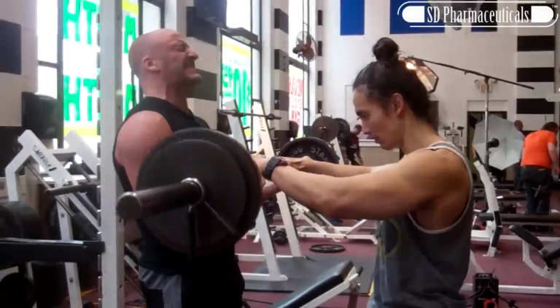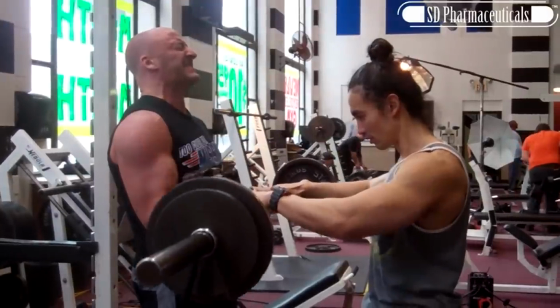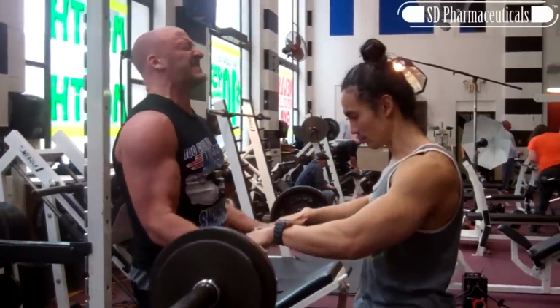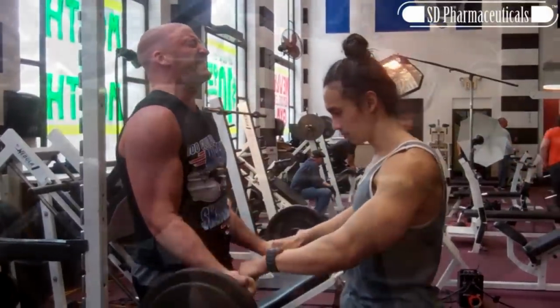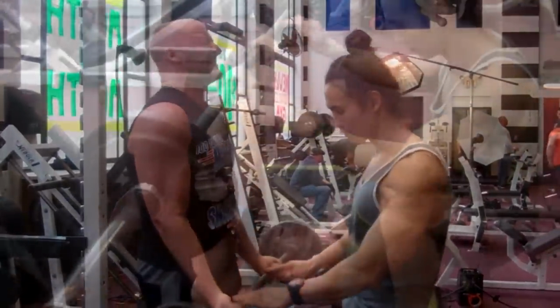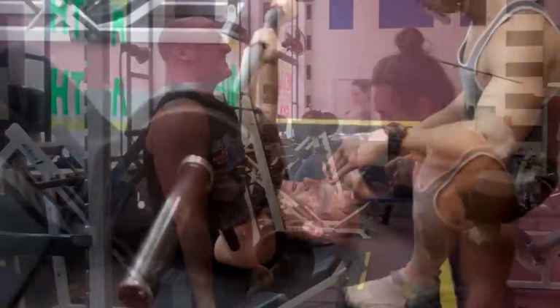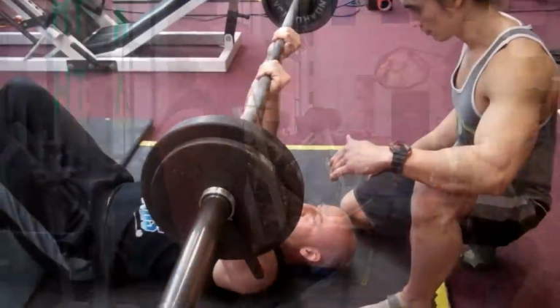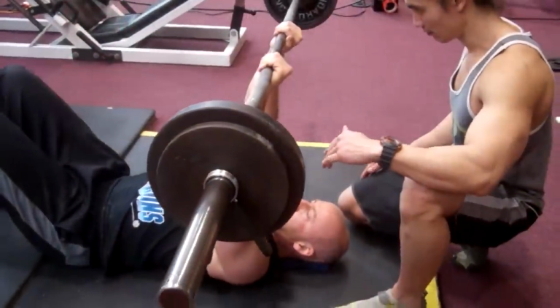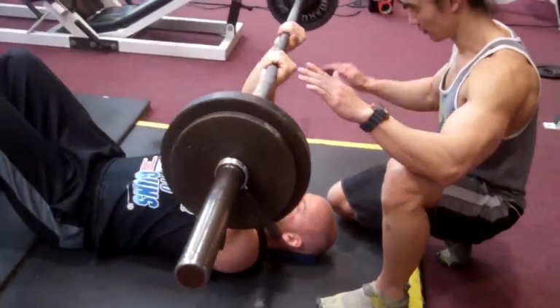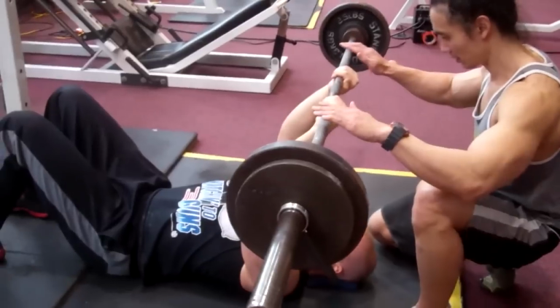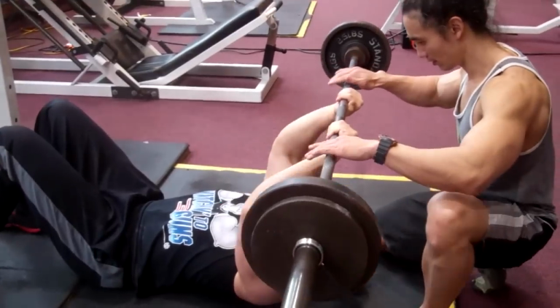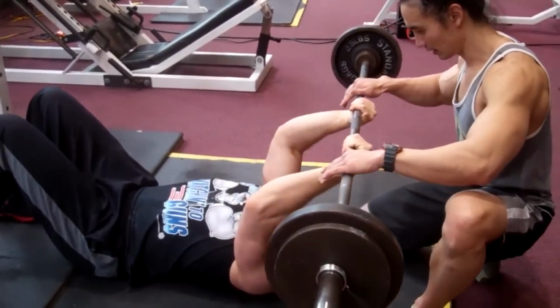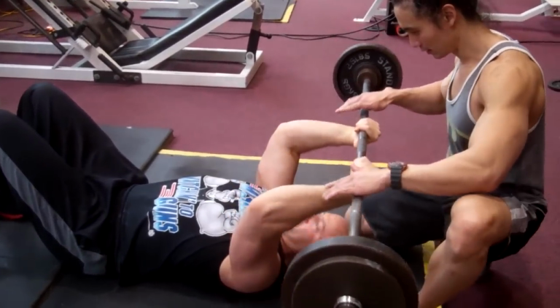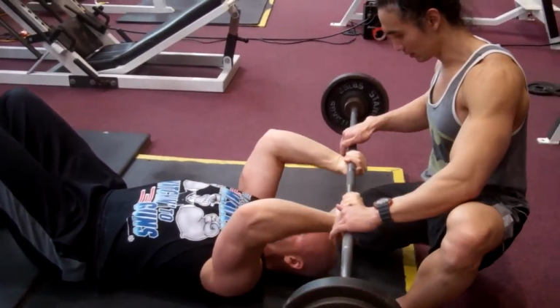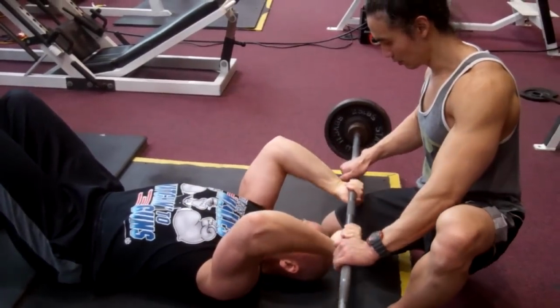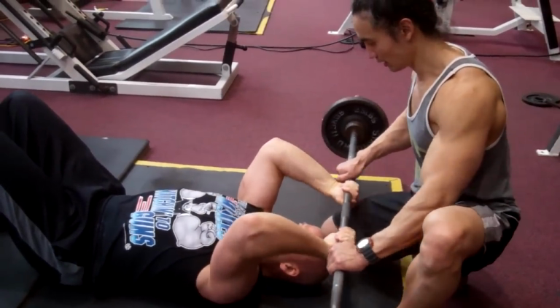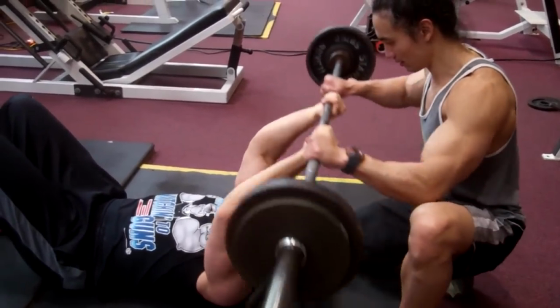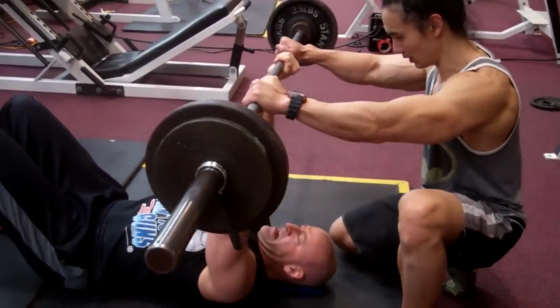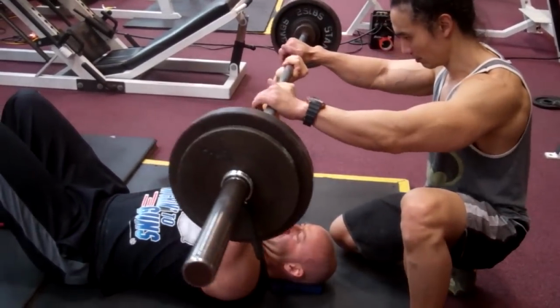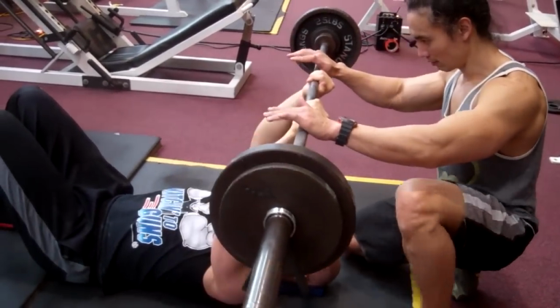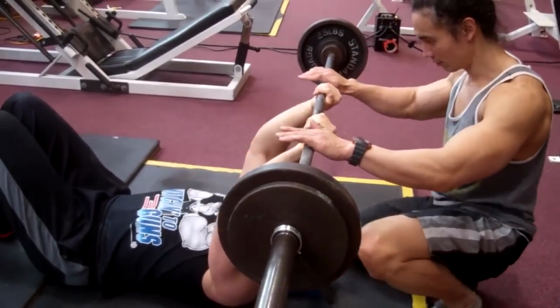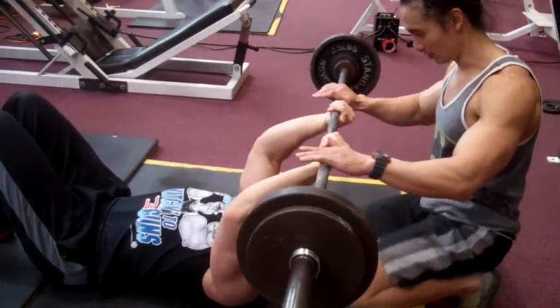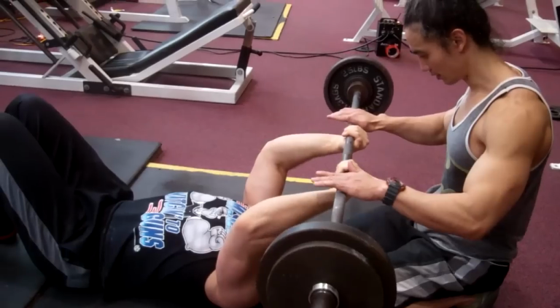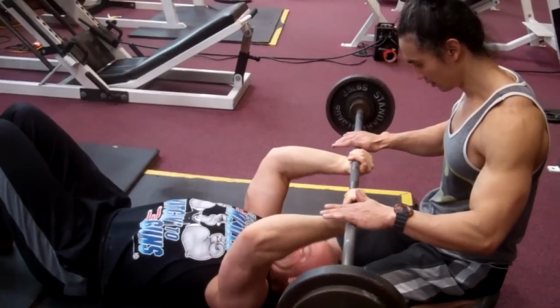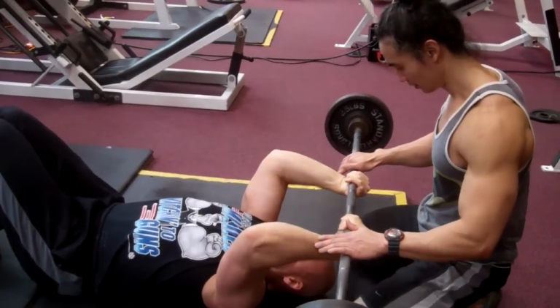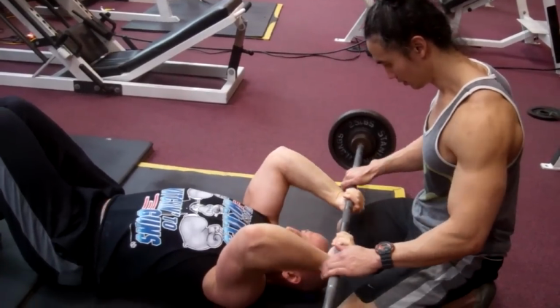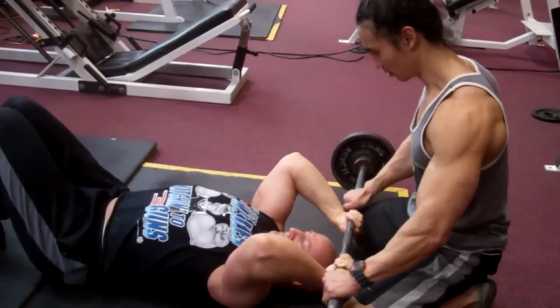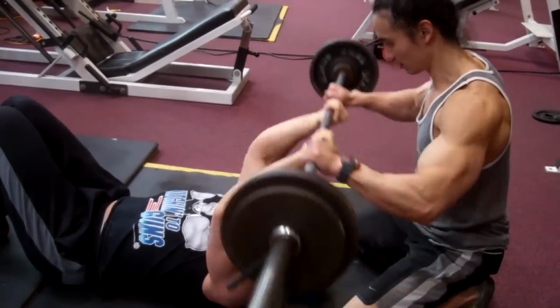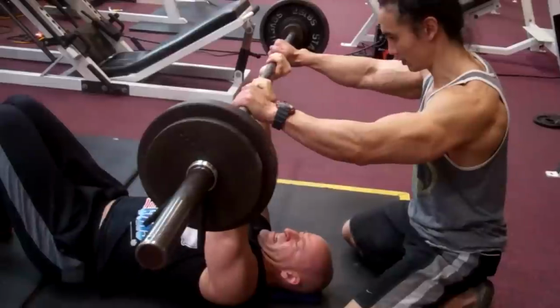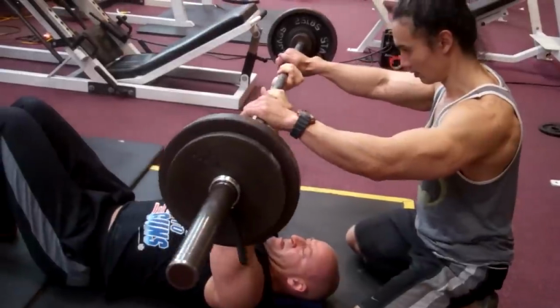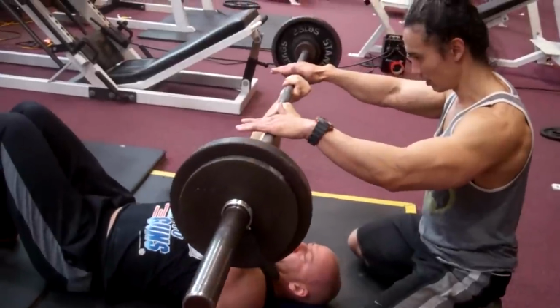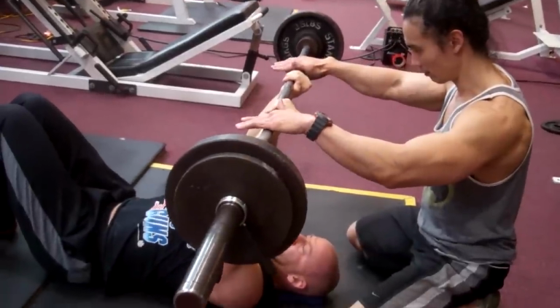Try to make each repetition last about 4 seconds and really fight it all the way down. The most convenient way to perform these is to have a training partner assist you with the concentric portion of each lift. As you can see here, Kane is also applying some resistance as I control the weight on the way down.